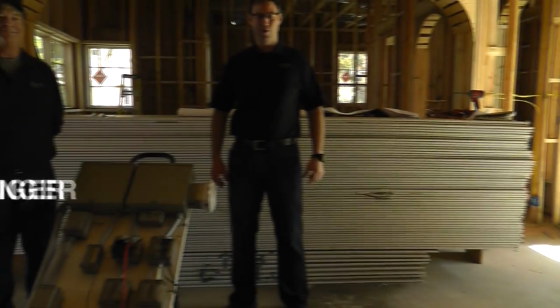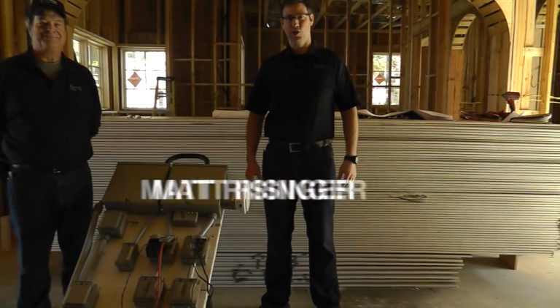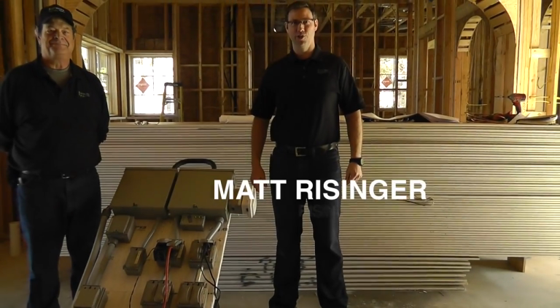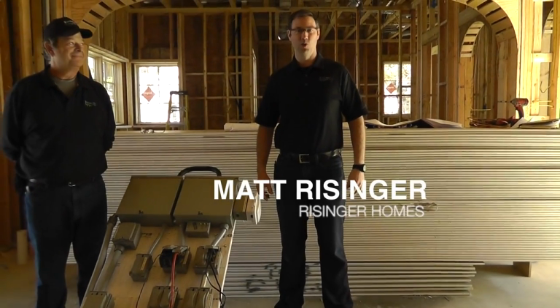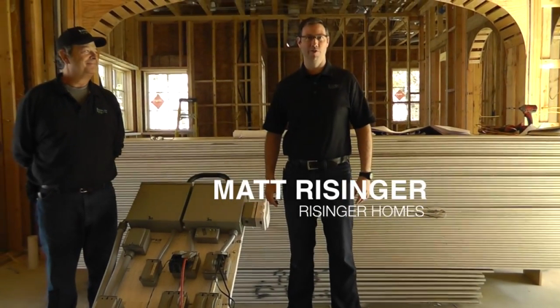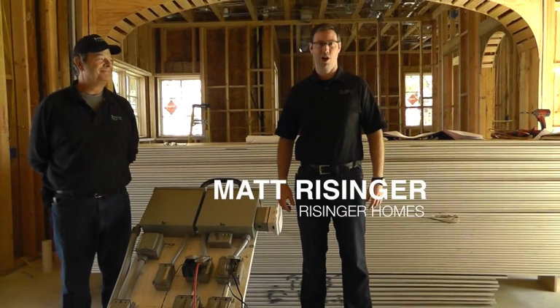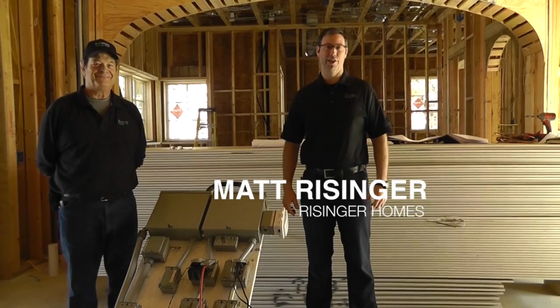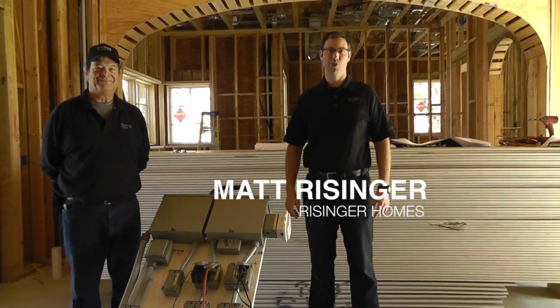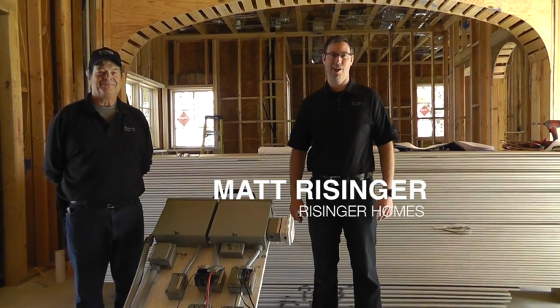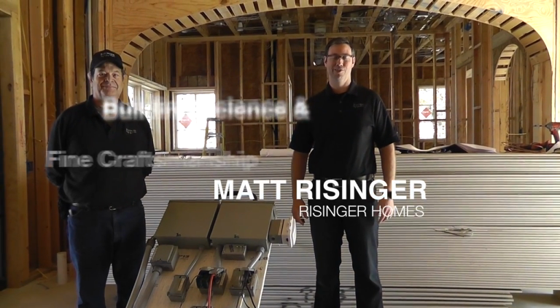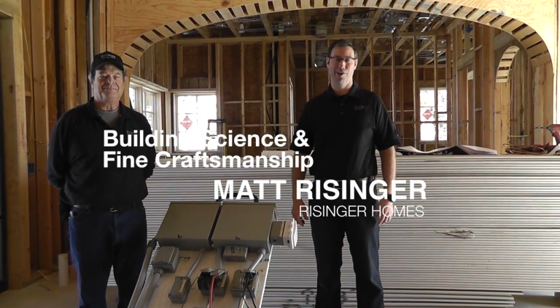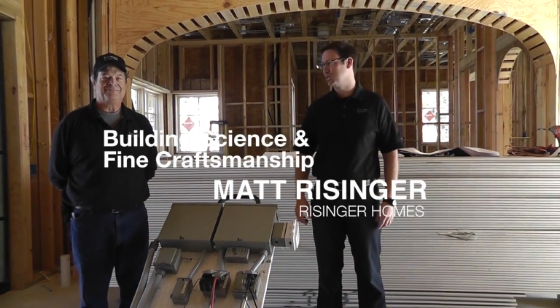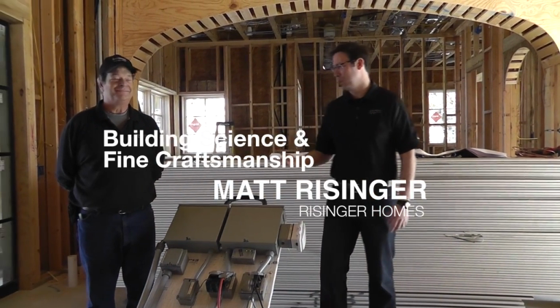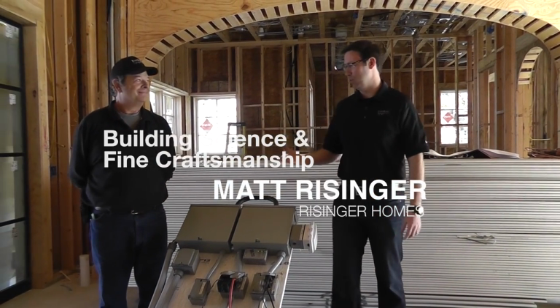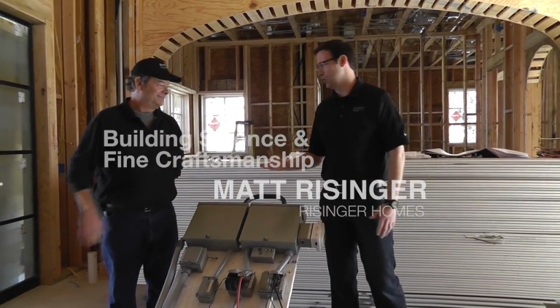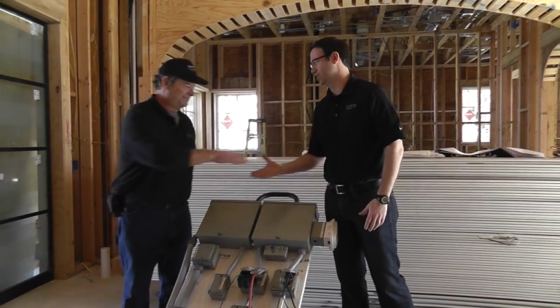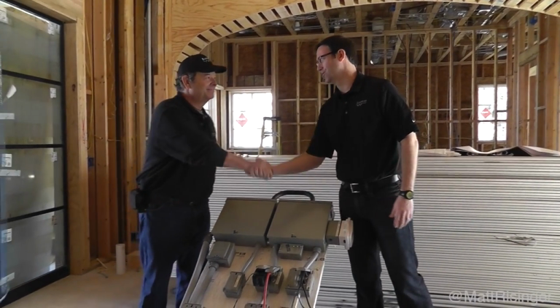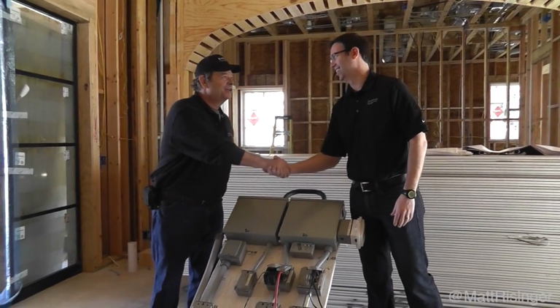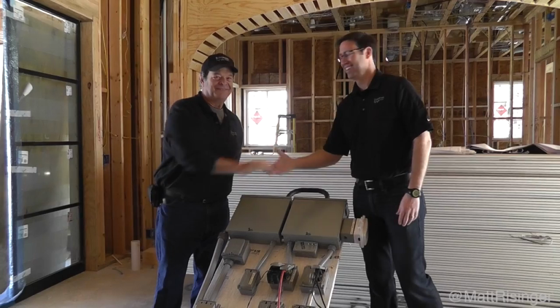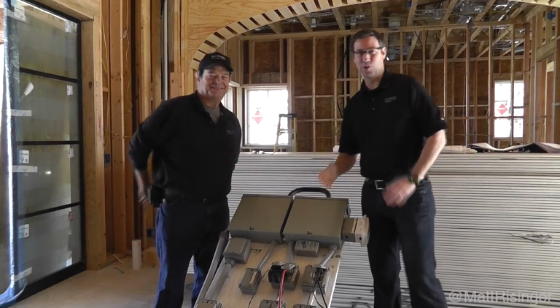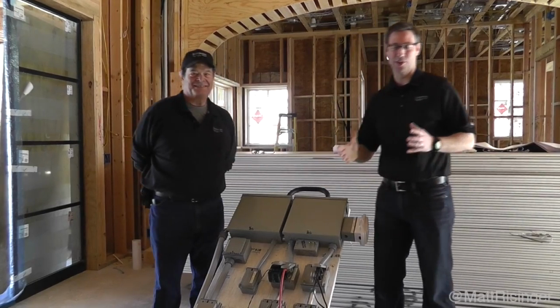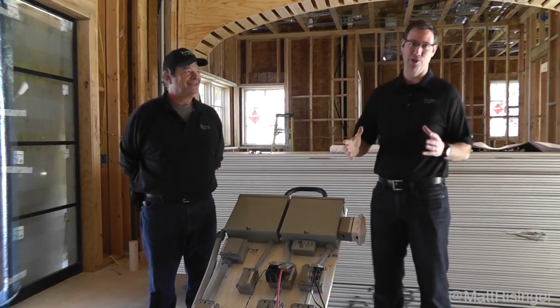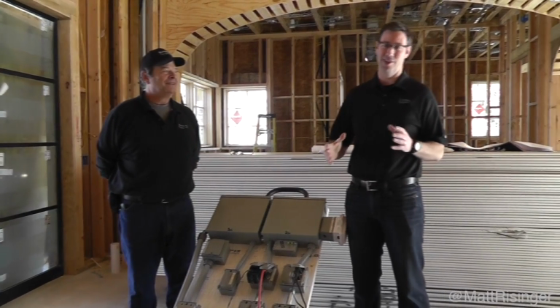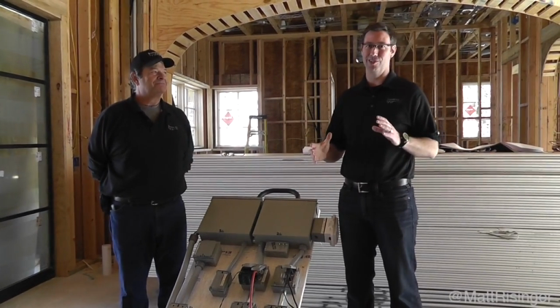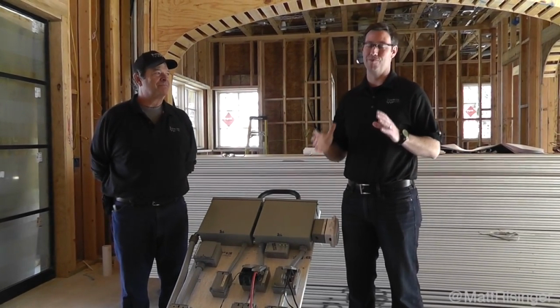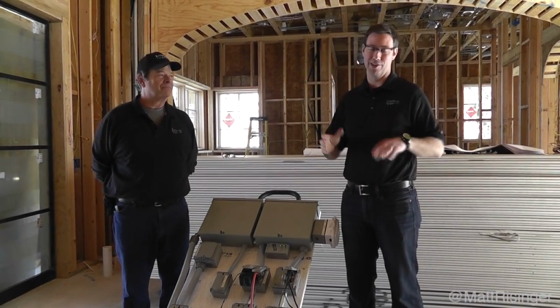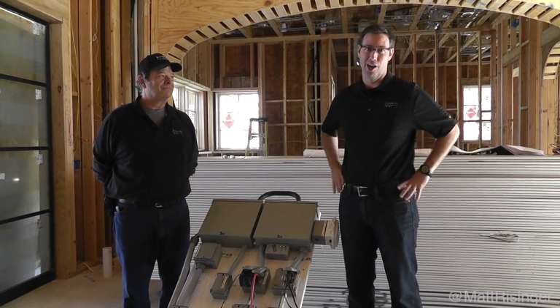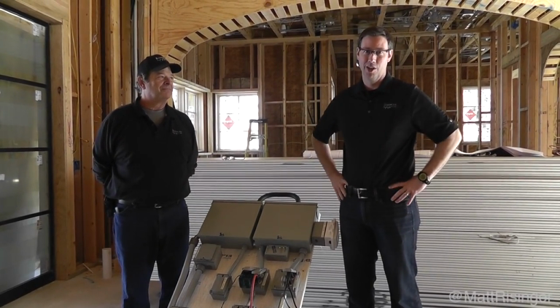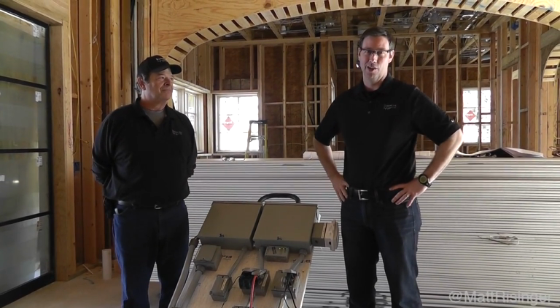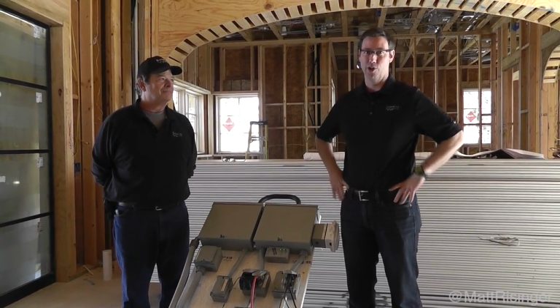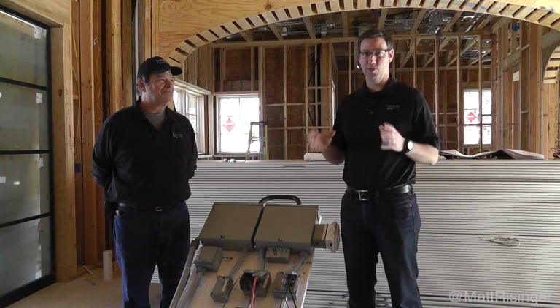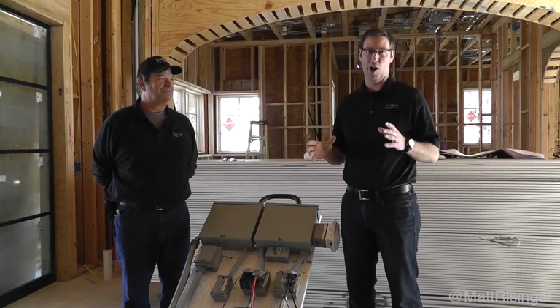This is Matt Reisinger of the Reisinger Homes. Welcome to my video blog dedicated to building science and fine craftsmanship. I'm here with Tim Hill. Tim is one of my project managers and he has done an amazing job with our job site power.